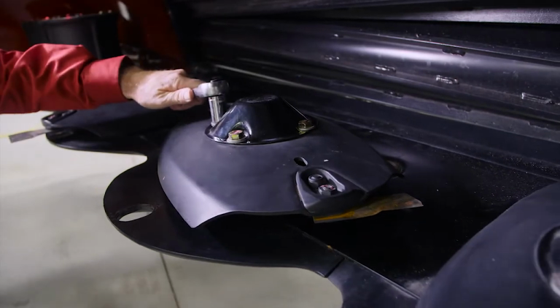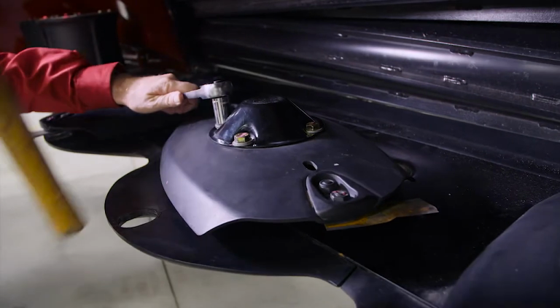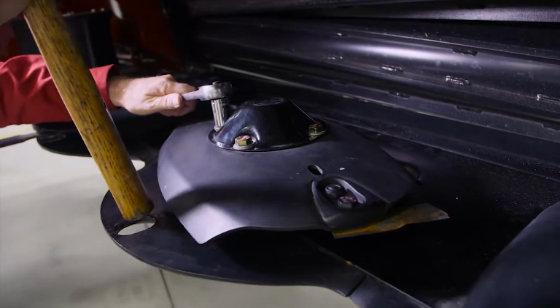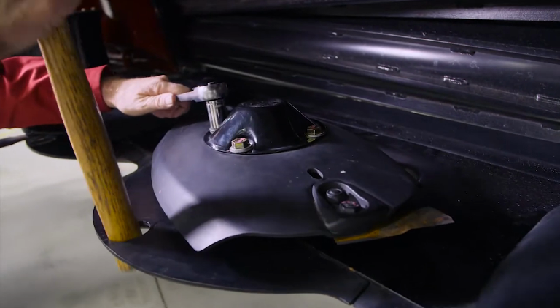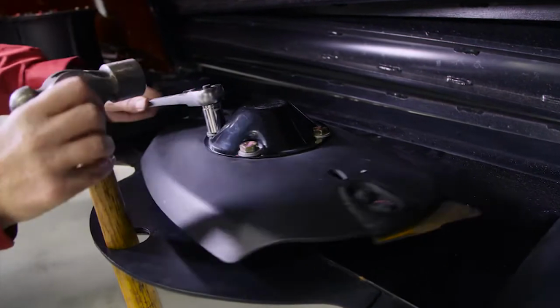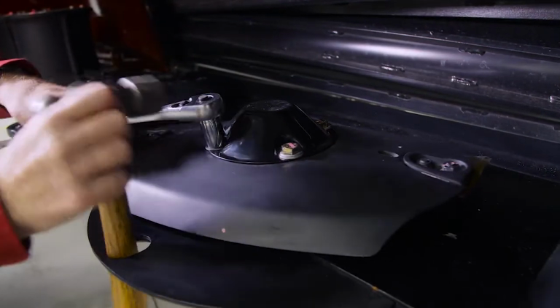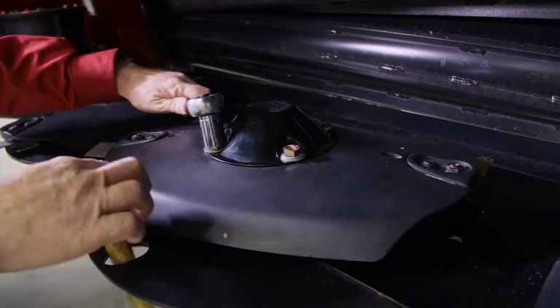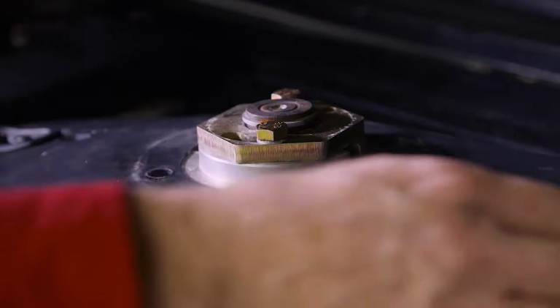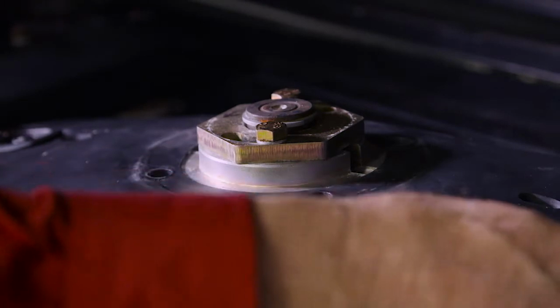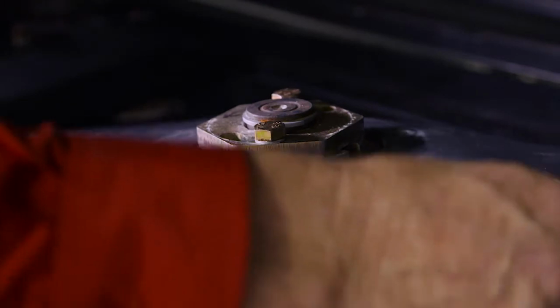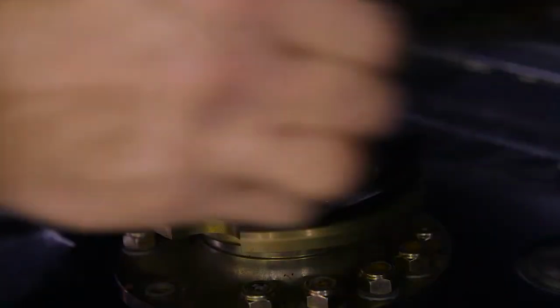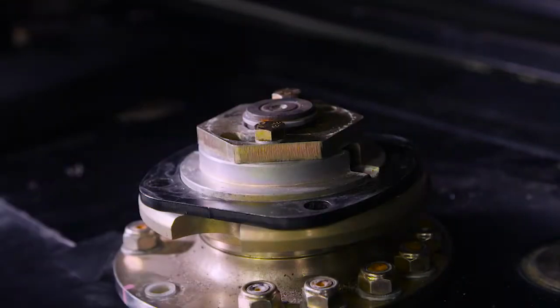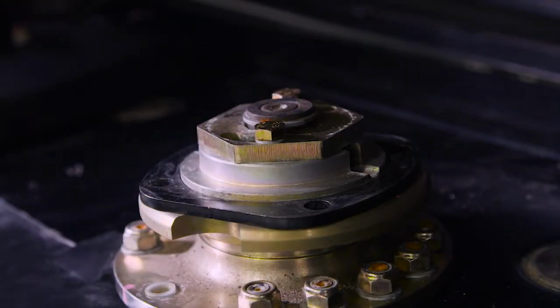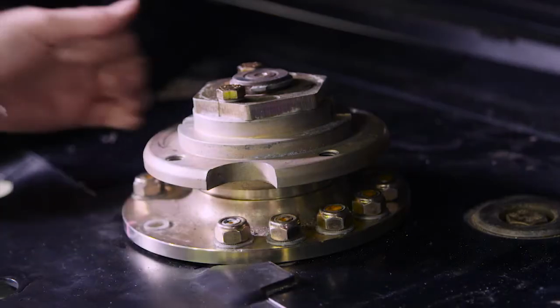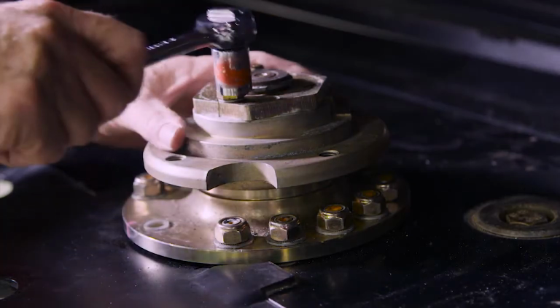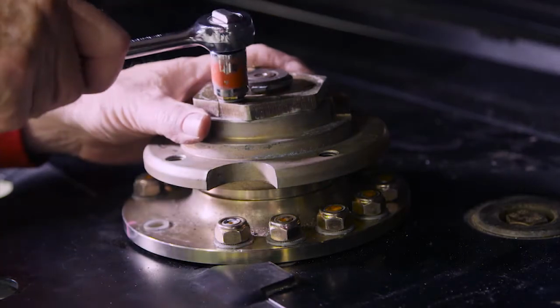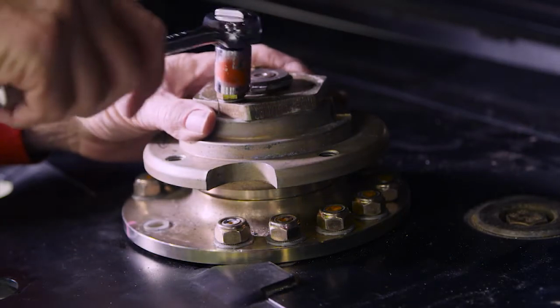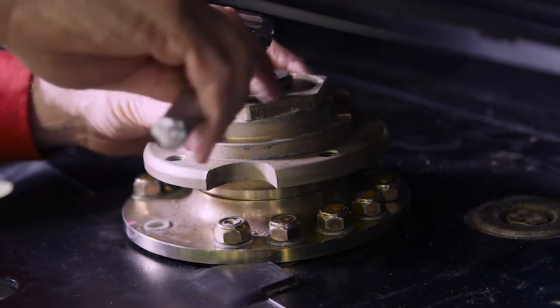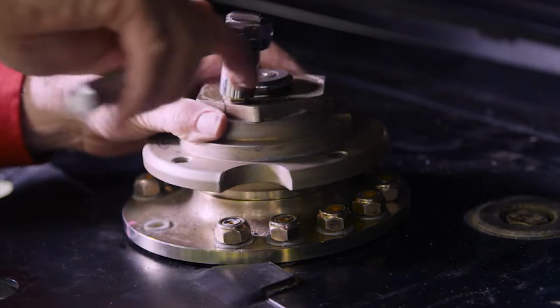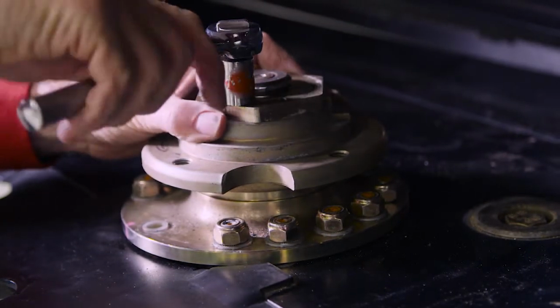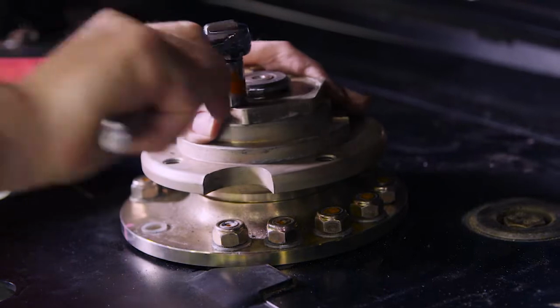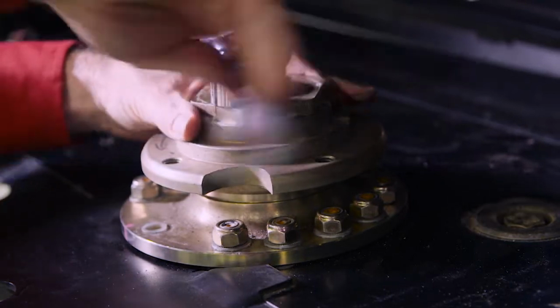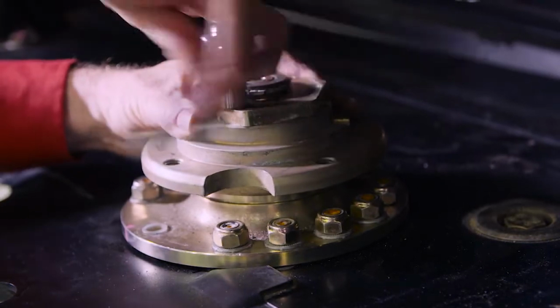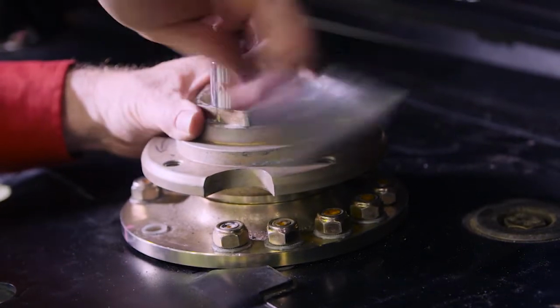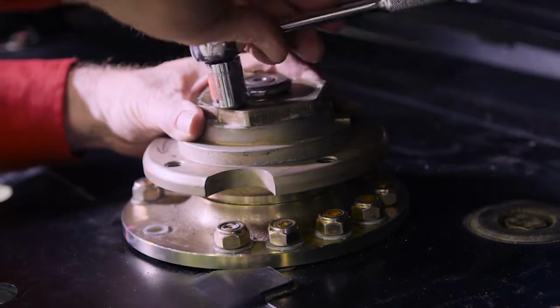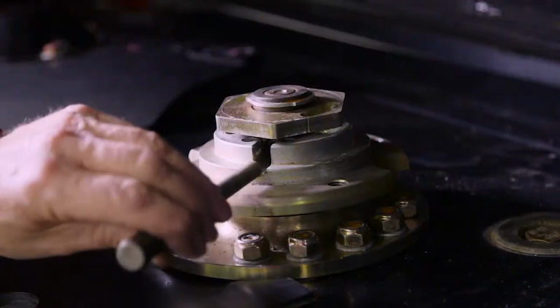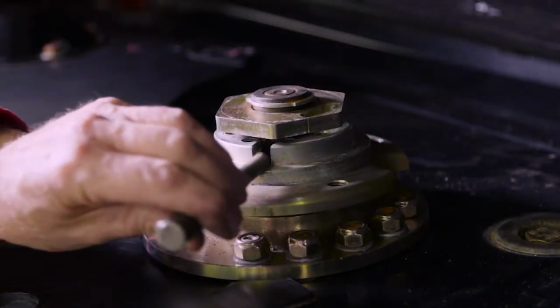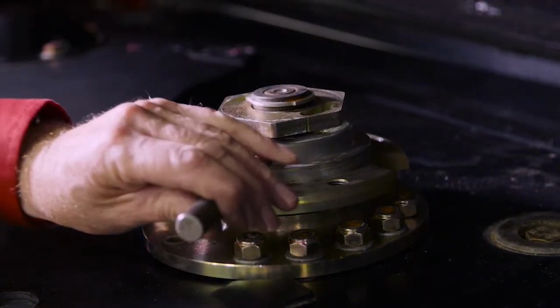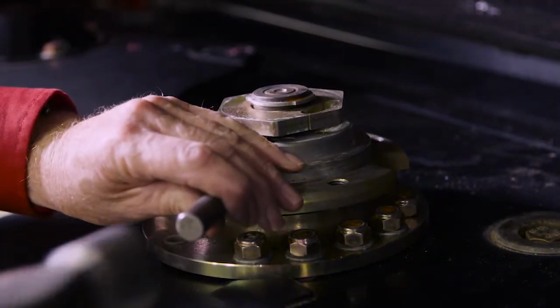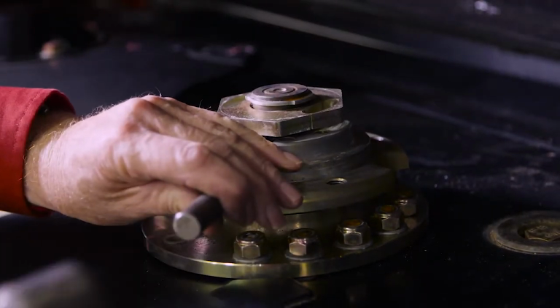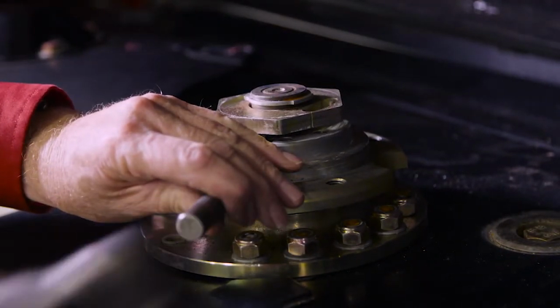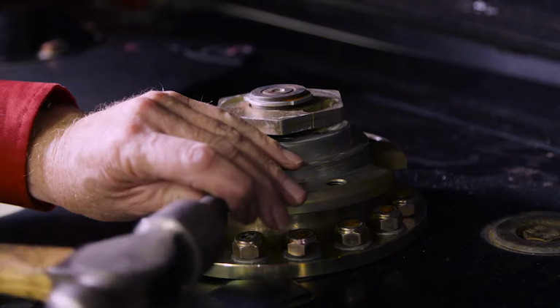Locate the spindle with the damaged shear pin and remove the disc from that spindle. Remove the two M10 bolts and washers, being careful not to damage the bolts or threading. Remove both of the damaged shear pins using a hammer and punch.